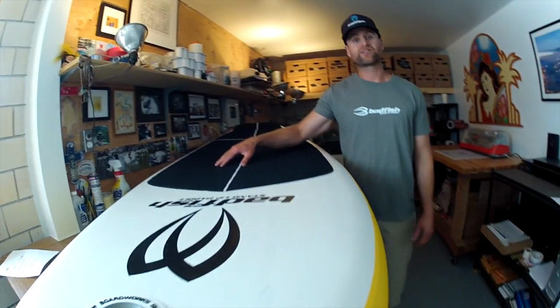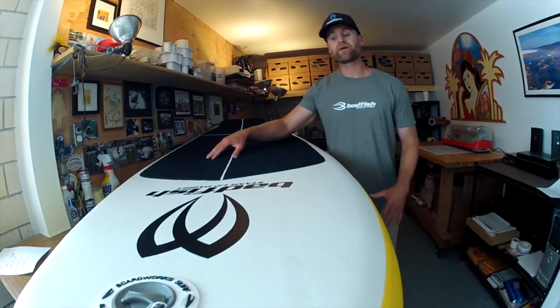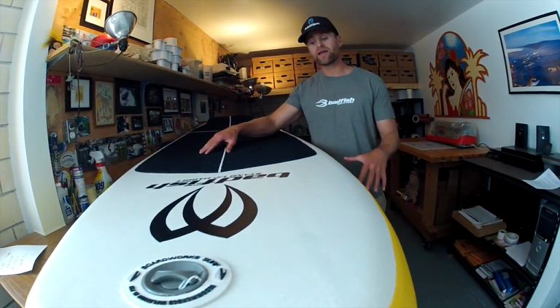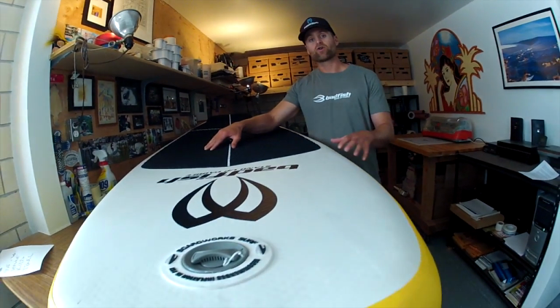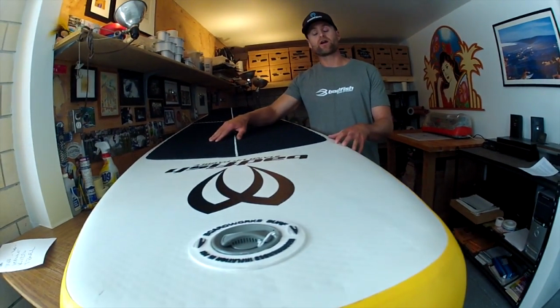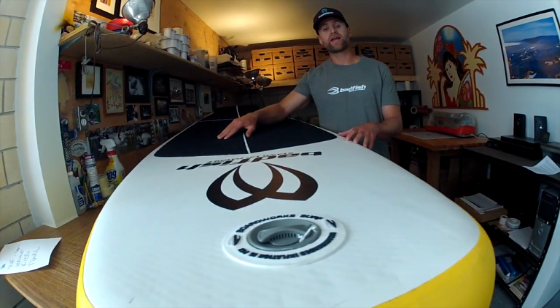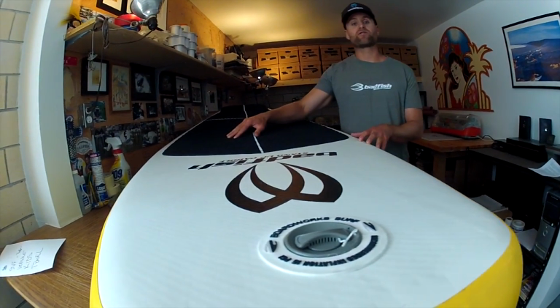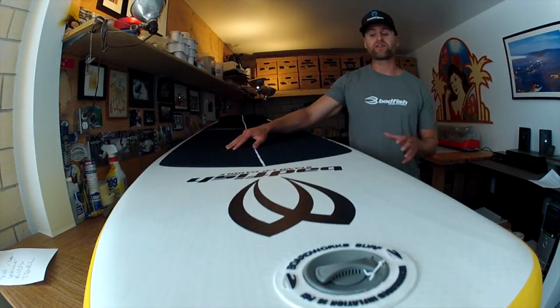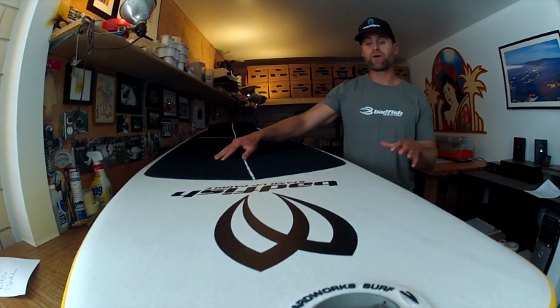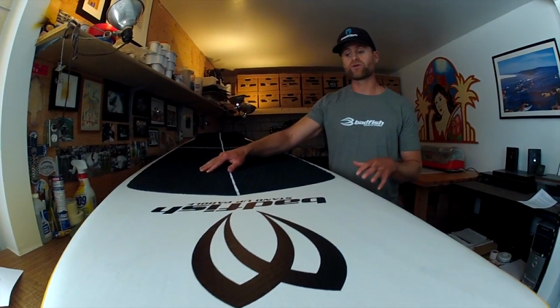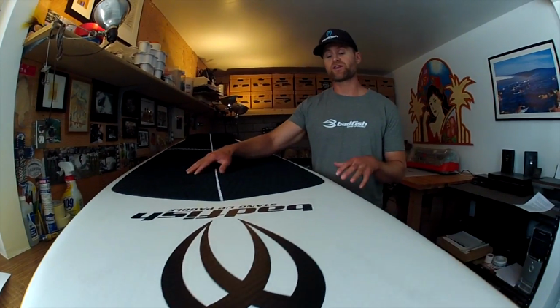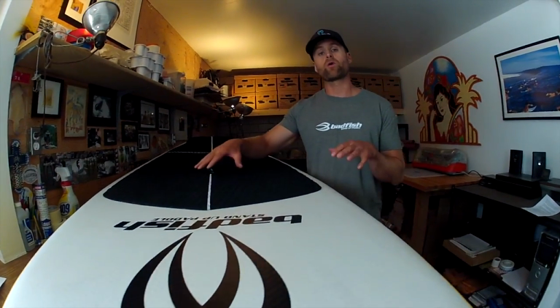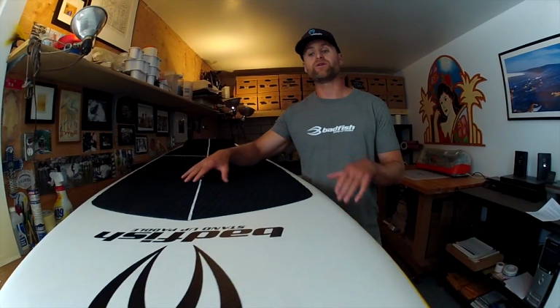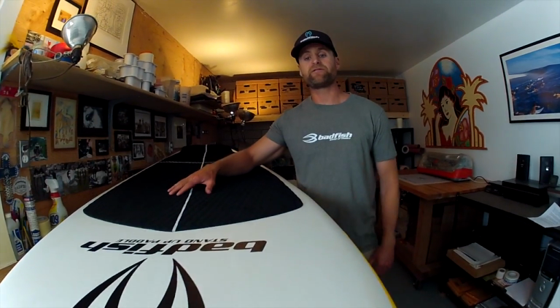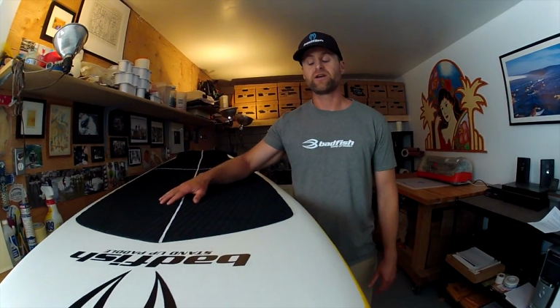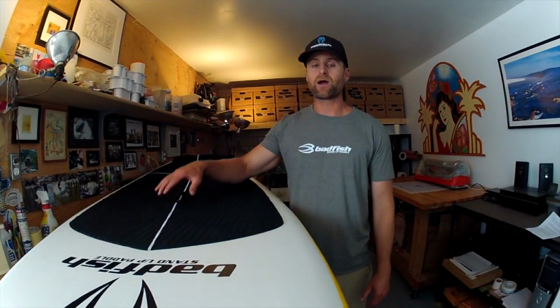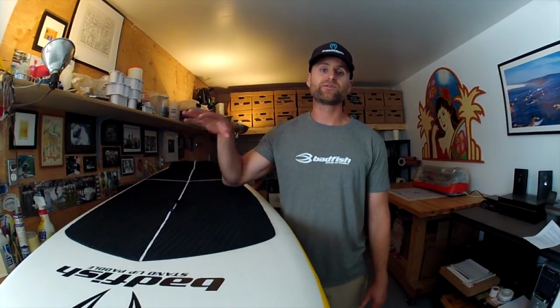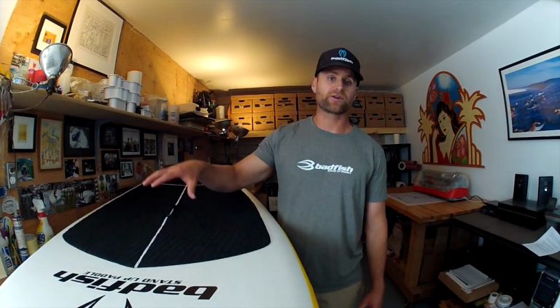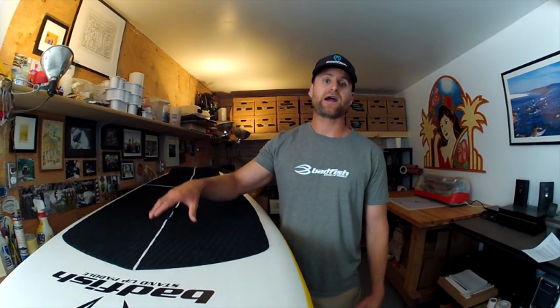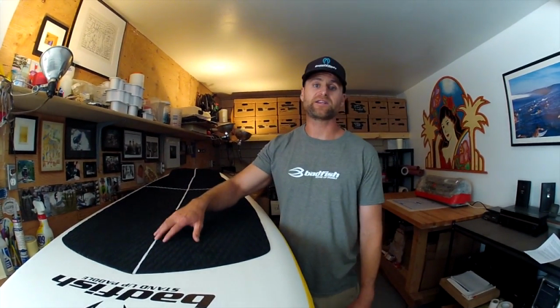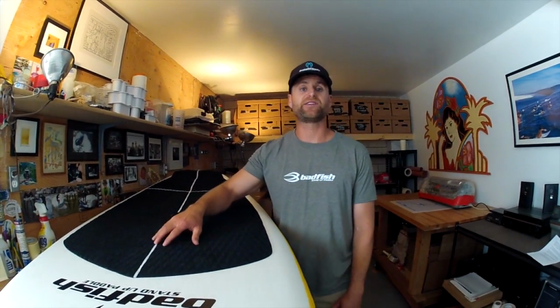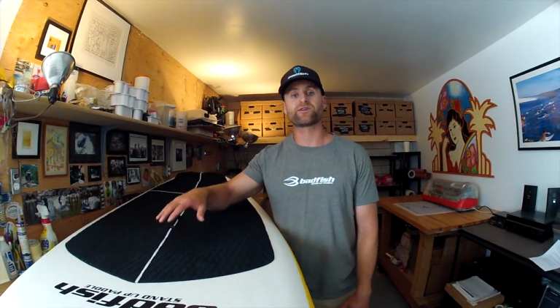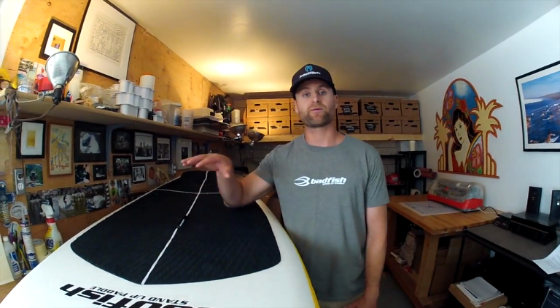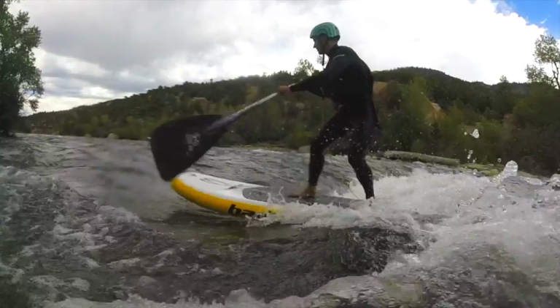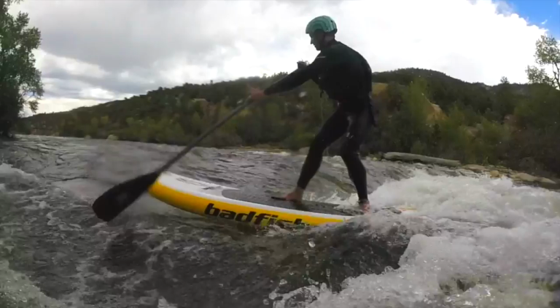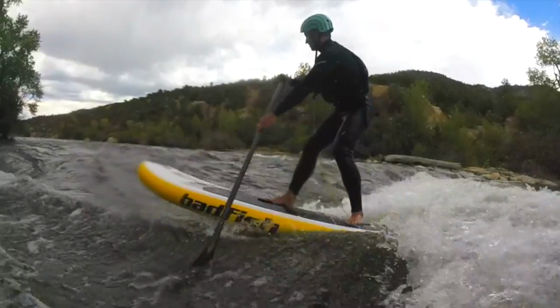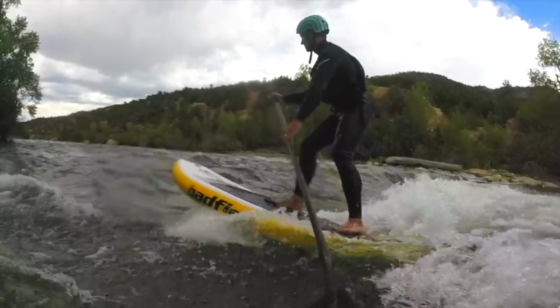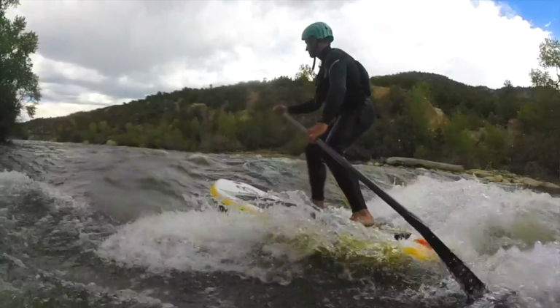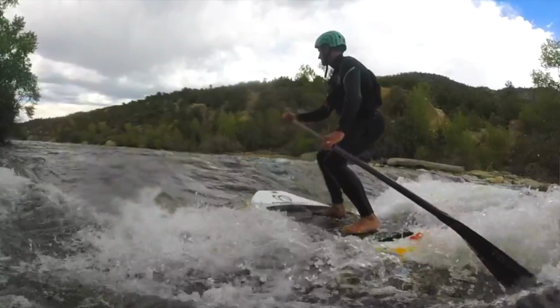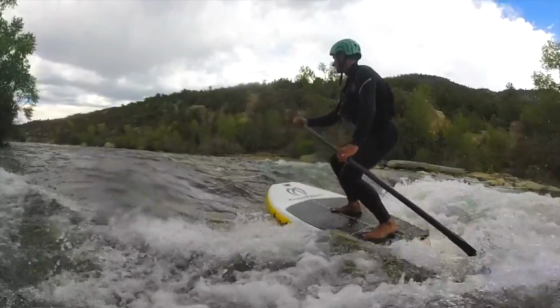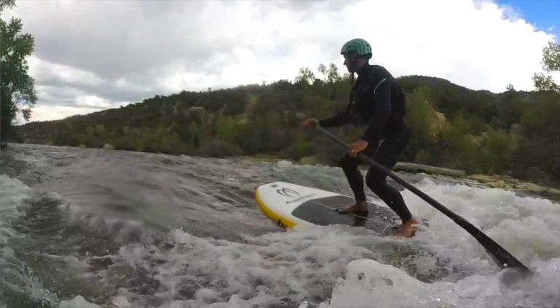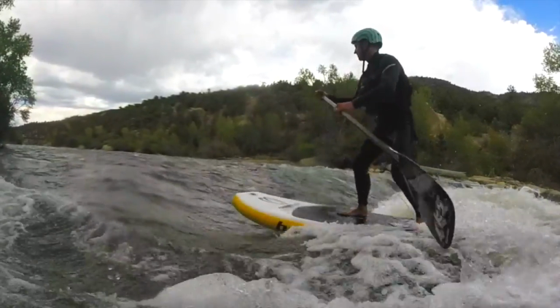Since the beginning, creating cutting edge river surfing stand up paddle boards has been at the core of what we do at Bad Fish, which is why we're so stoked about the IRS — because this board is going to make river surfing more accessible for more people in 2015 and beyond.